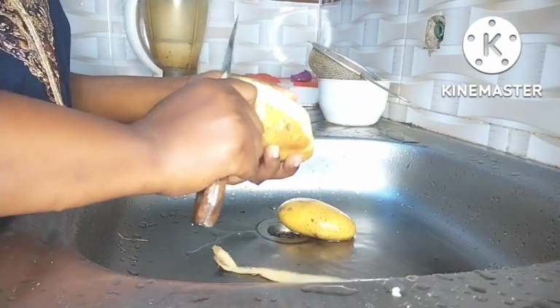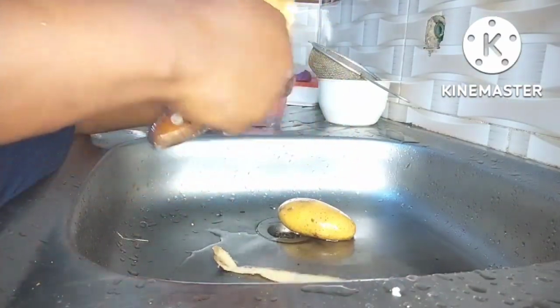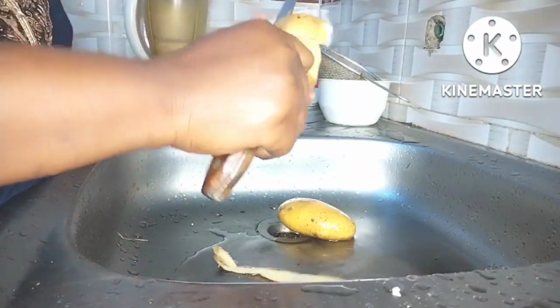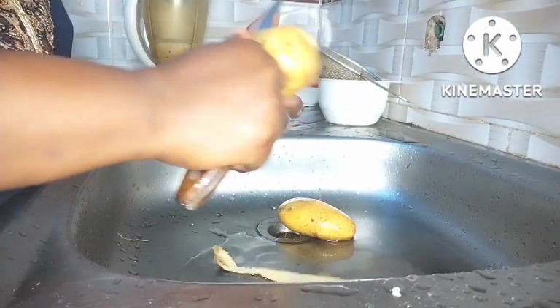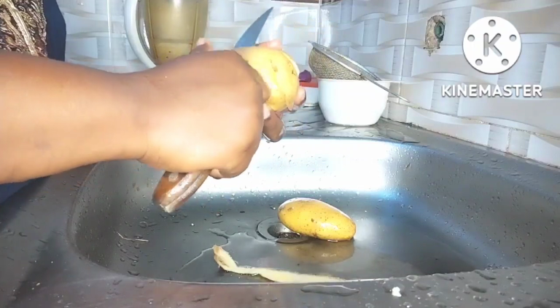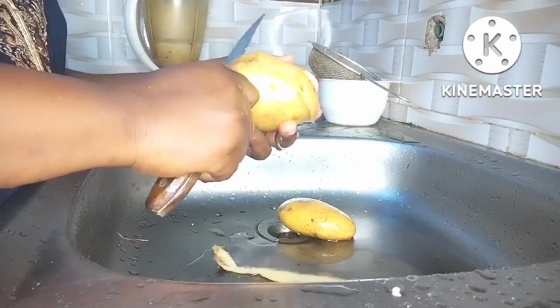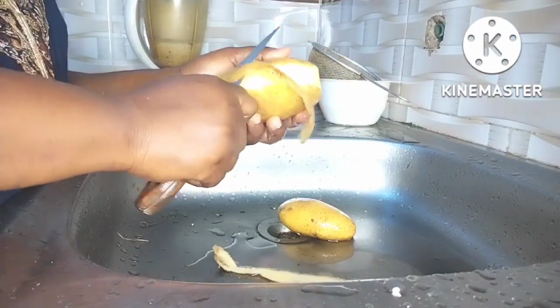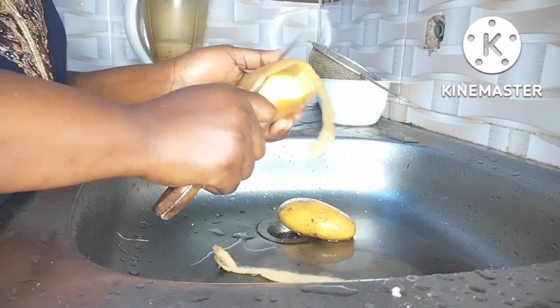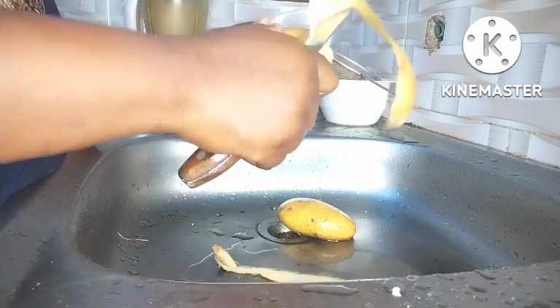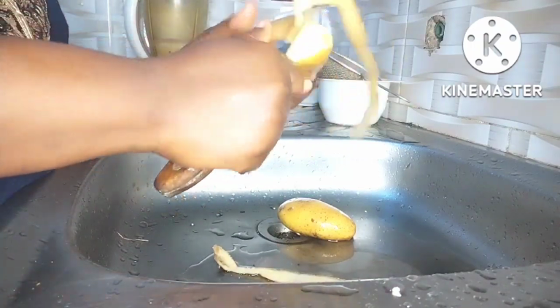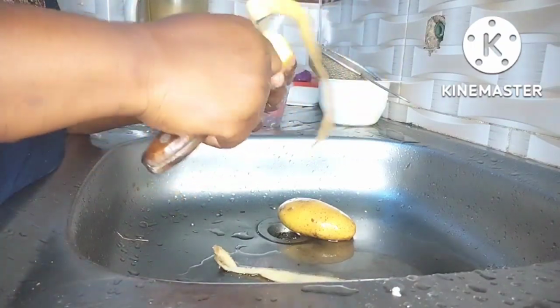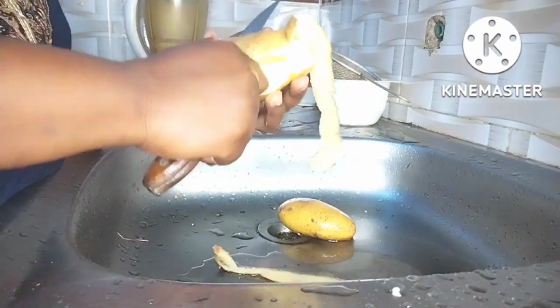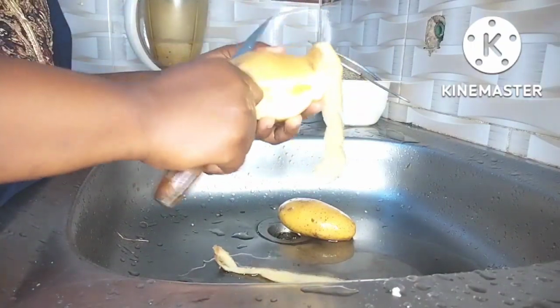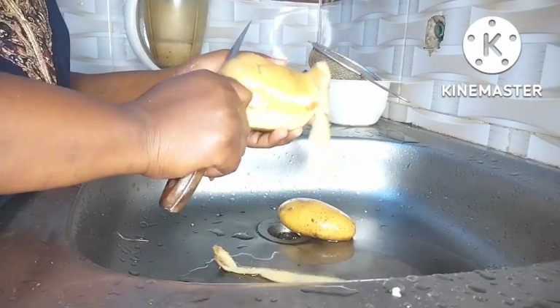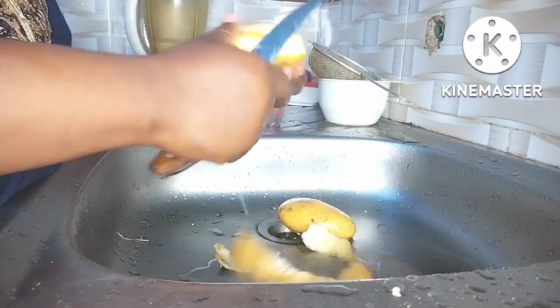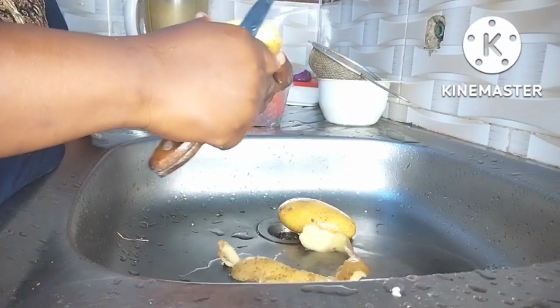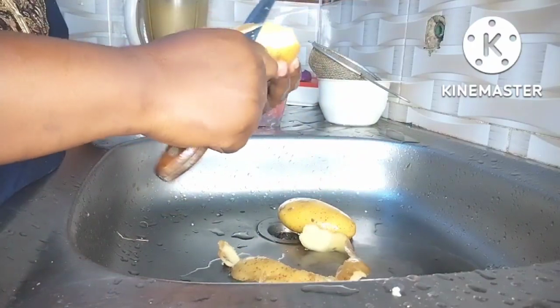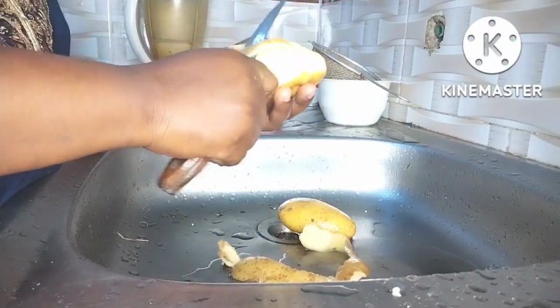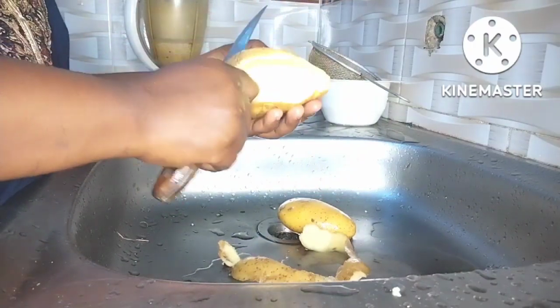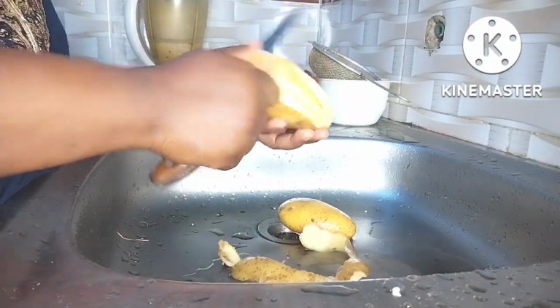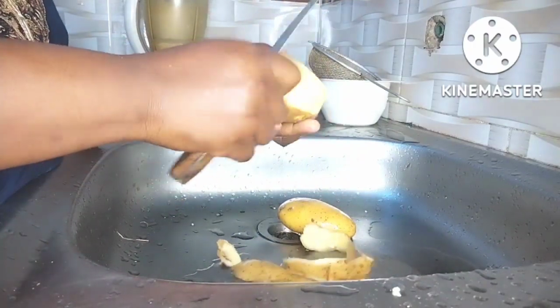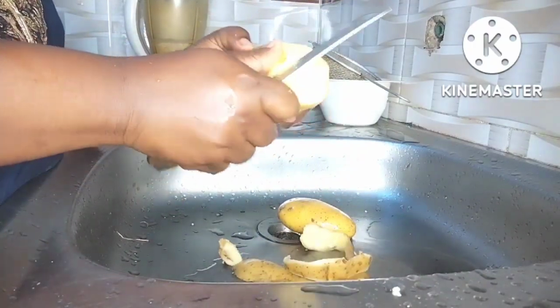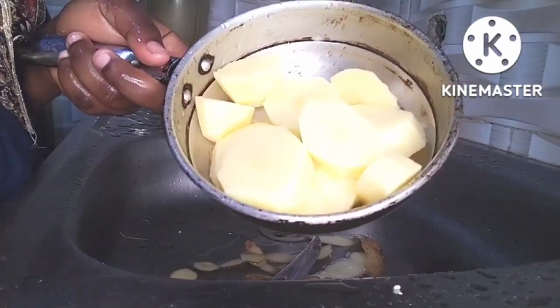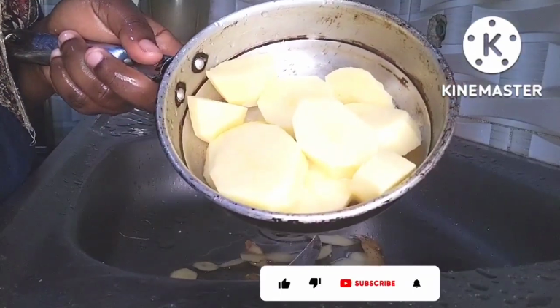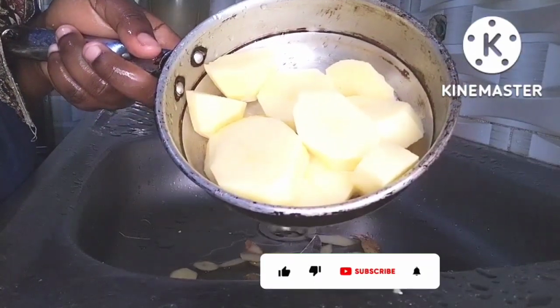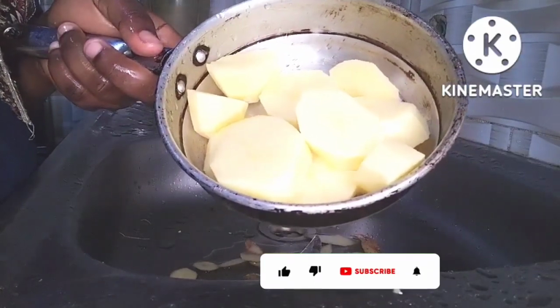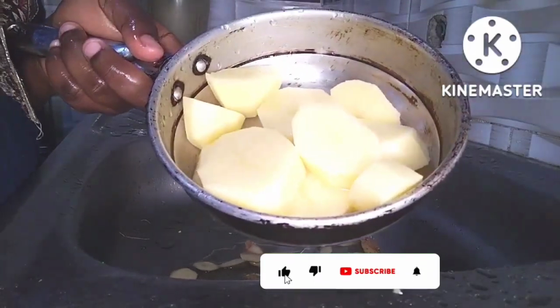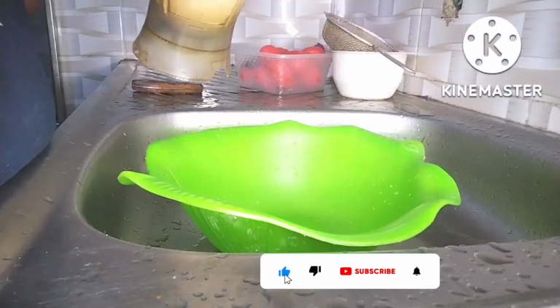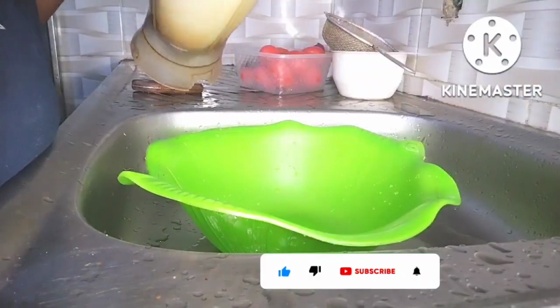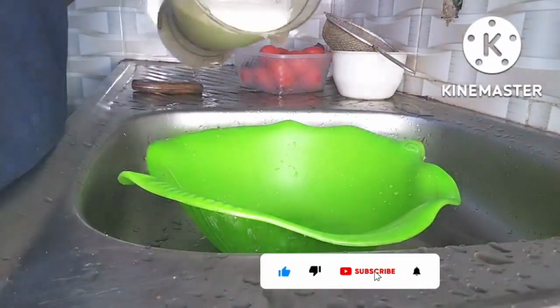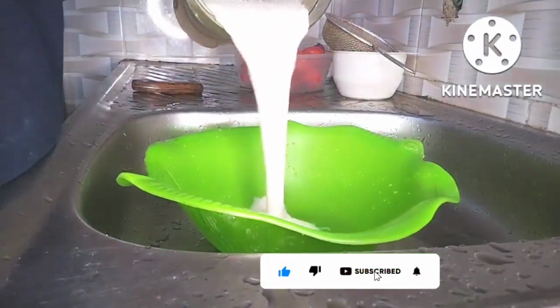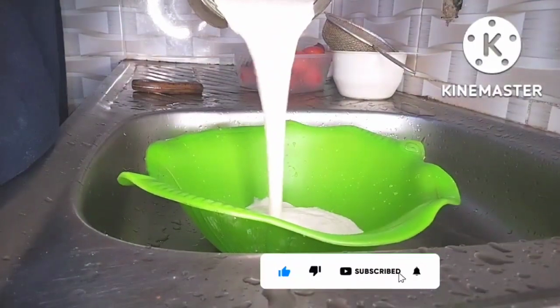While getting the tomatoes and onion, I also got some potatoes because I have a picky eater who won't eat the ekuru I'll be making, so I had to get him potatoes. I boiled him some potato and that was it.